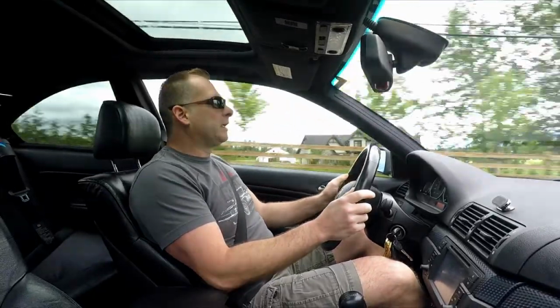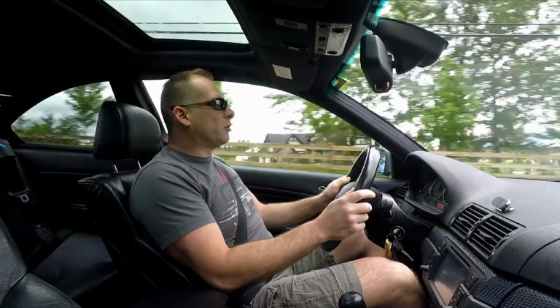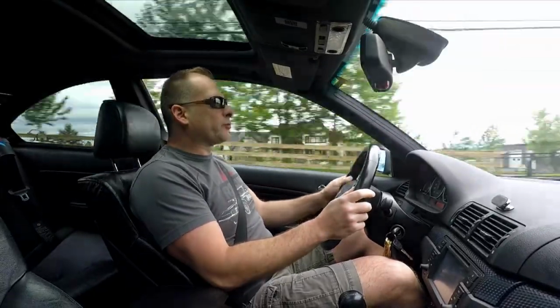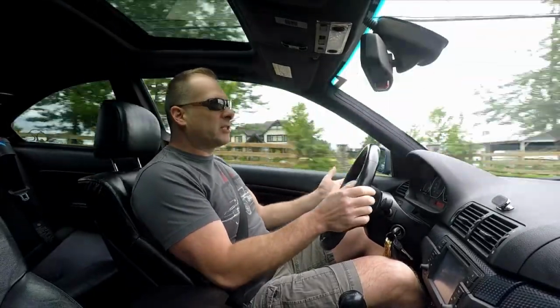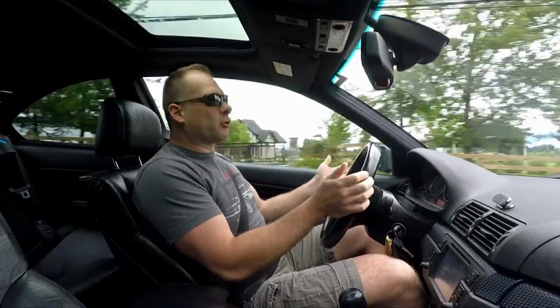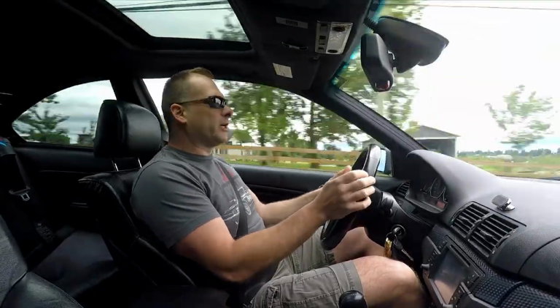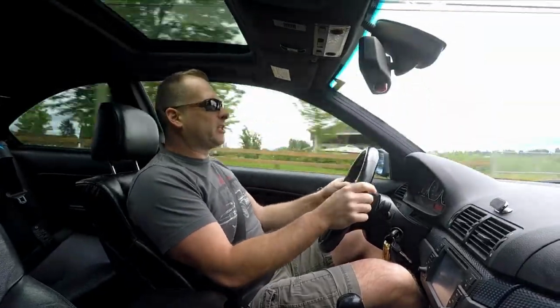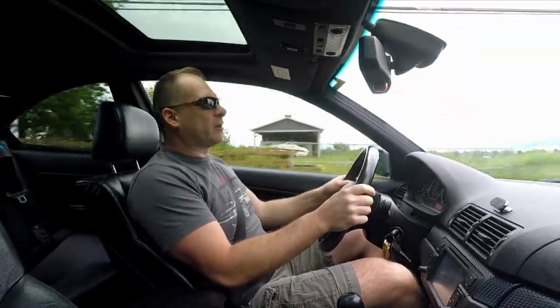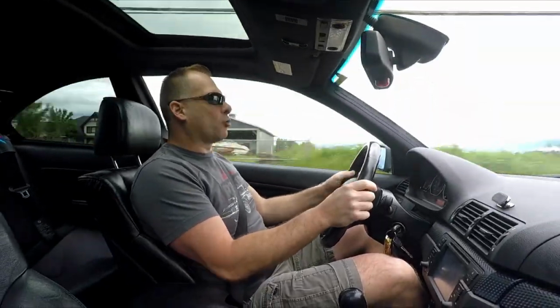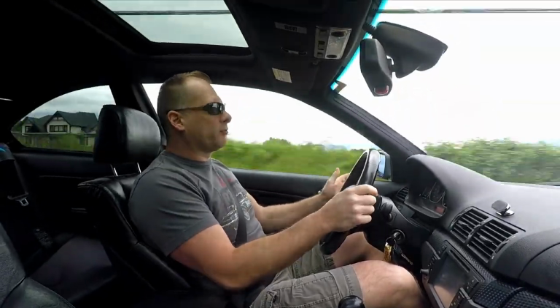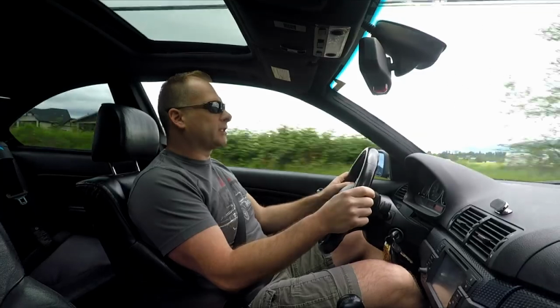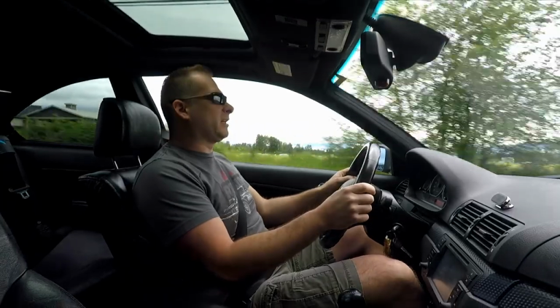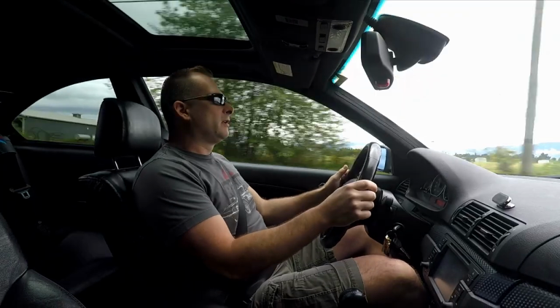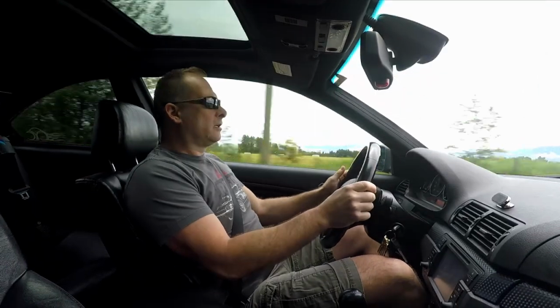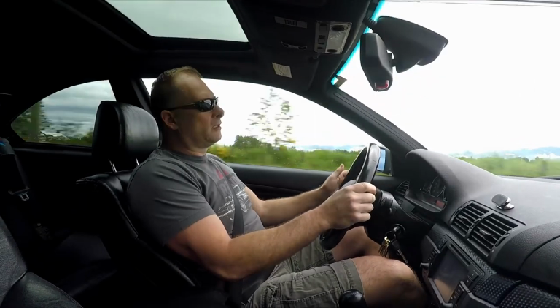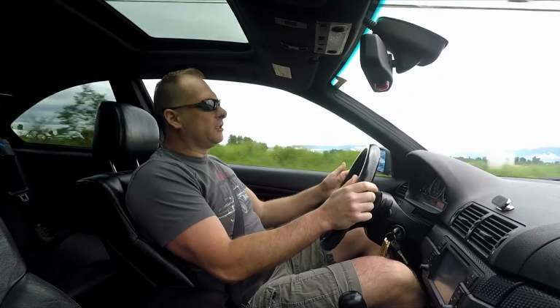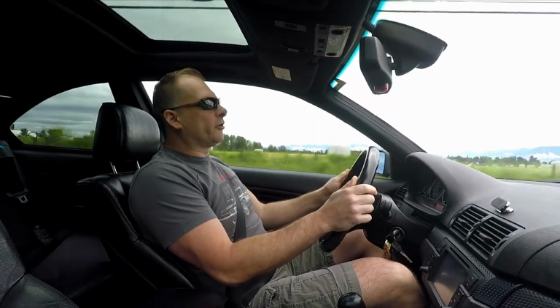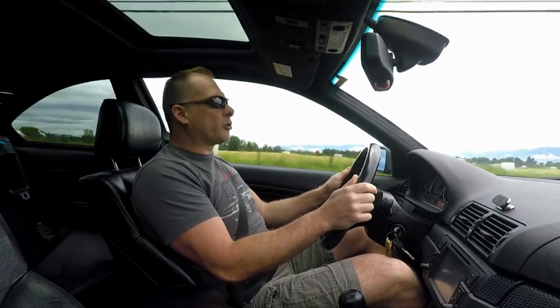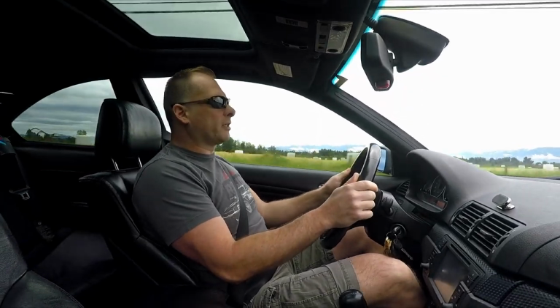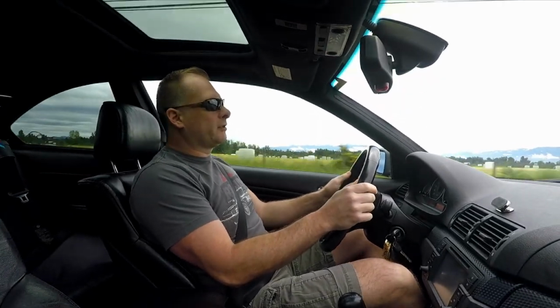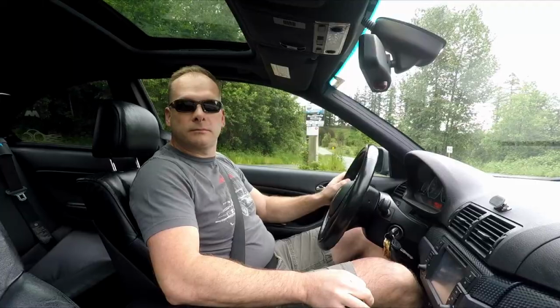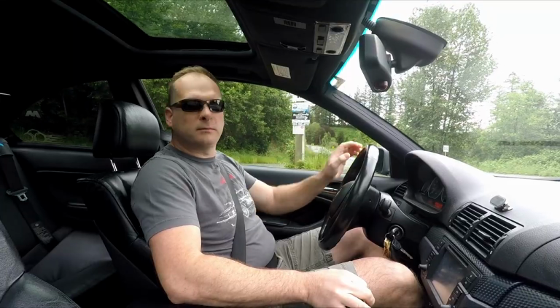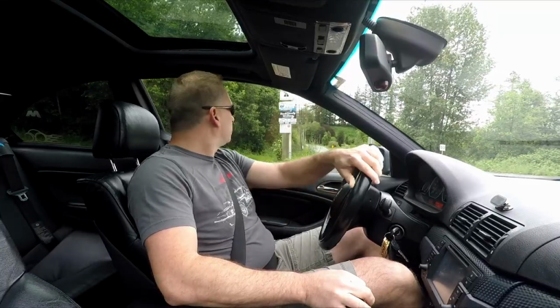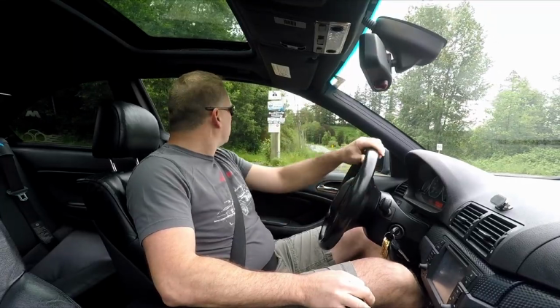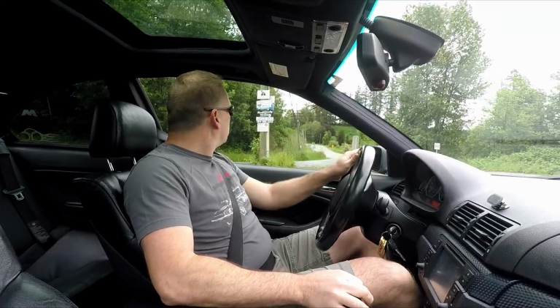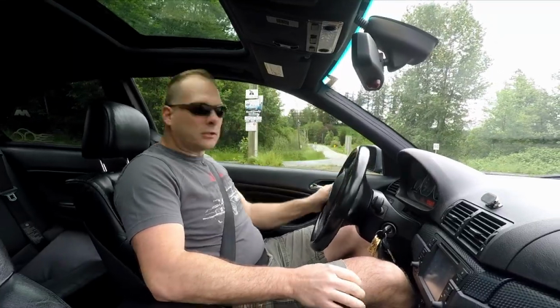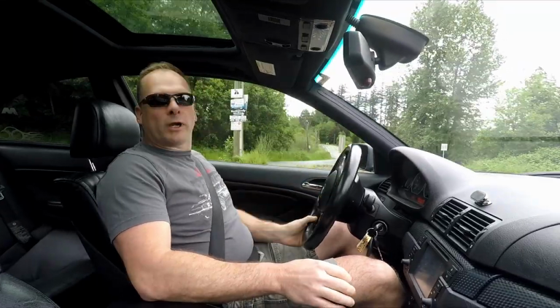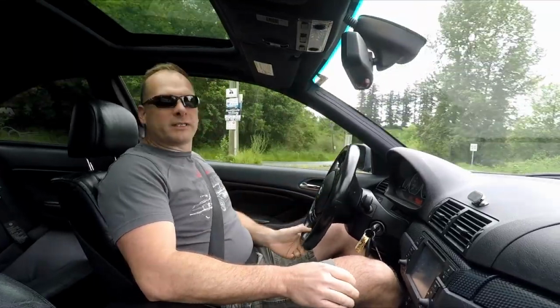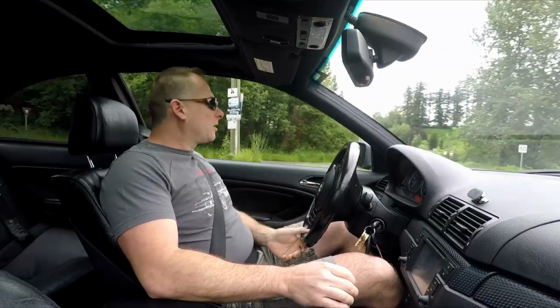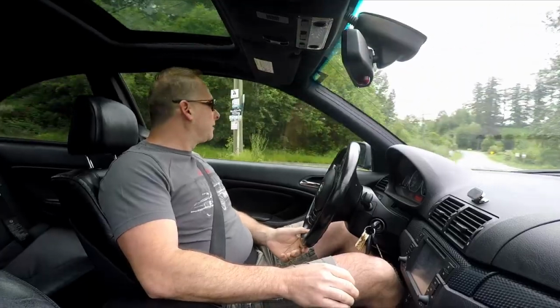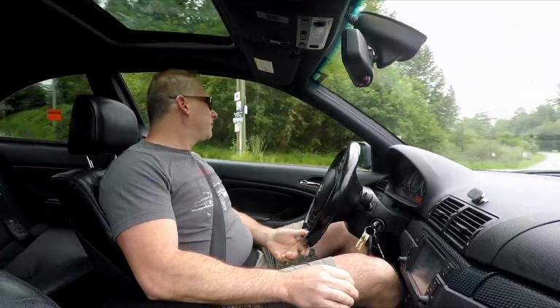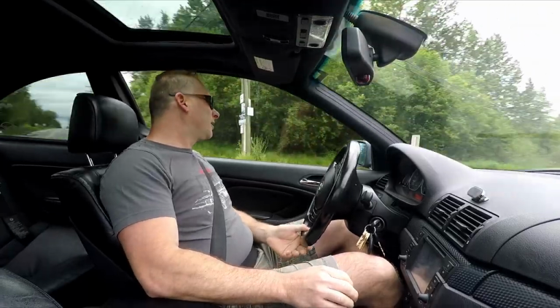It's reasonably torquey. Coming out of a corner with this thing, there is torque there. Got a little winding section up here, let's see what she does.